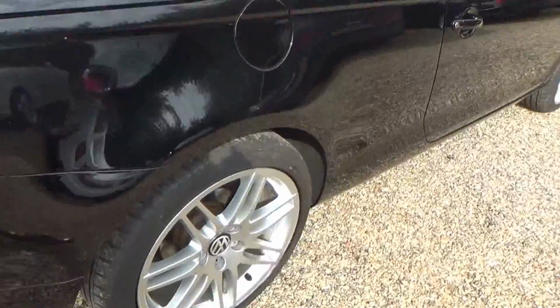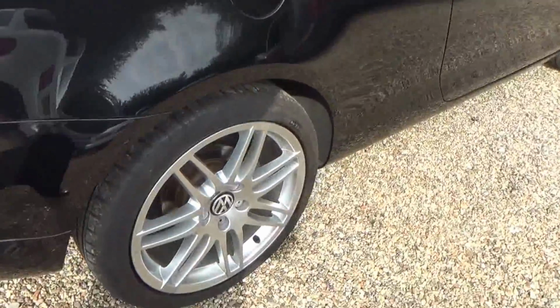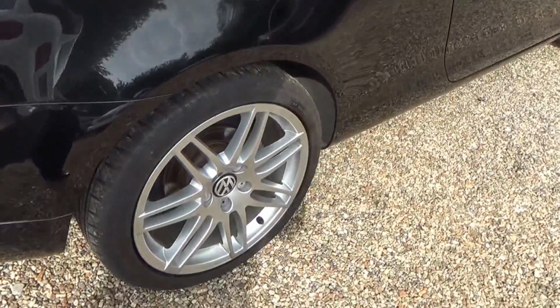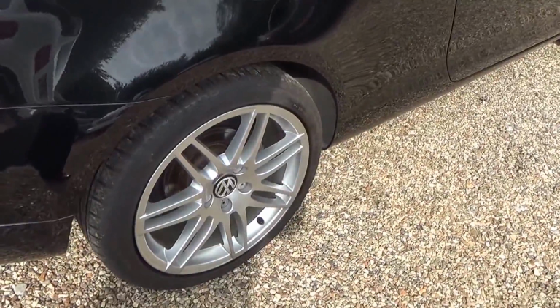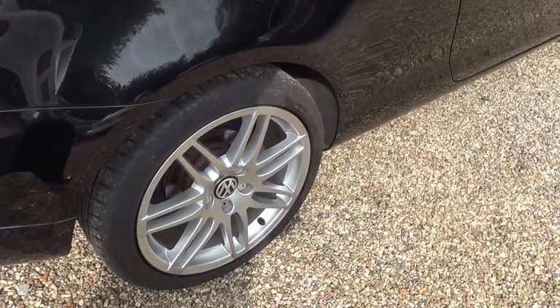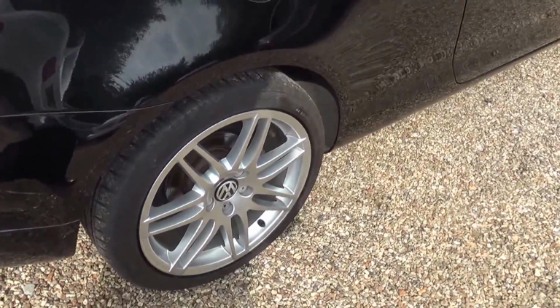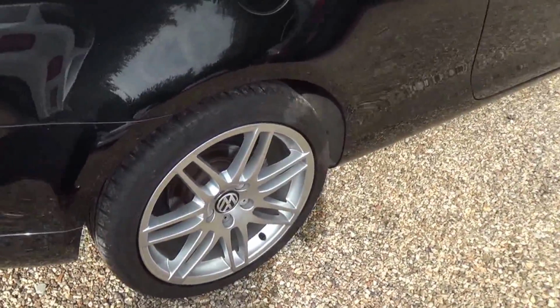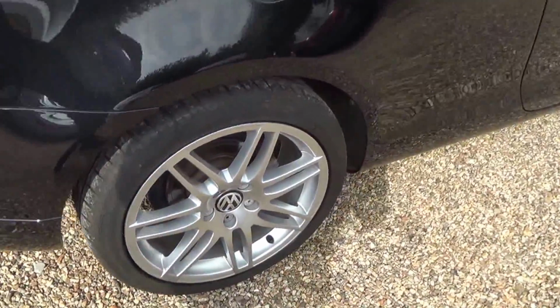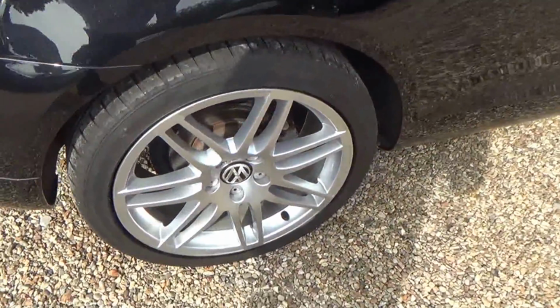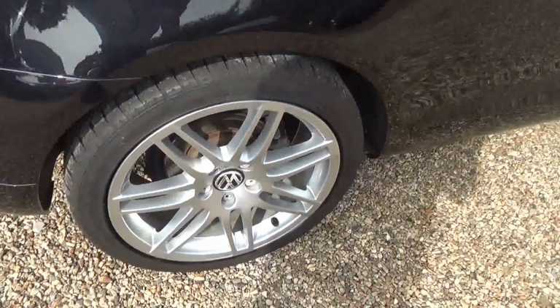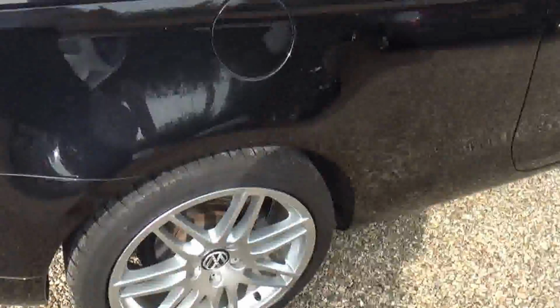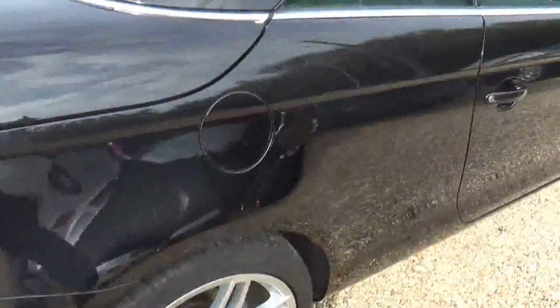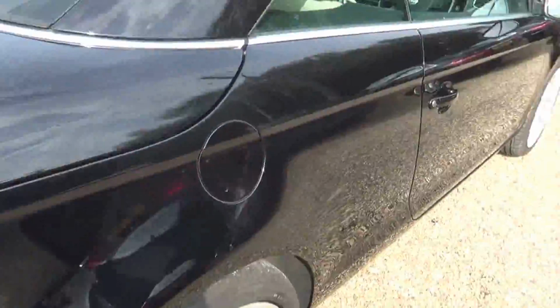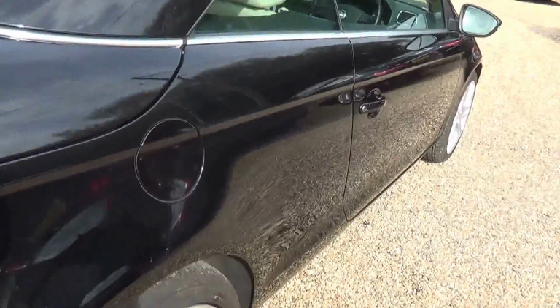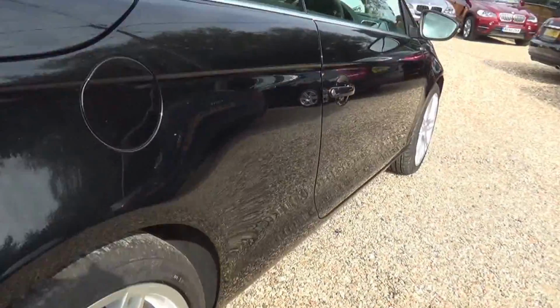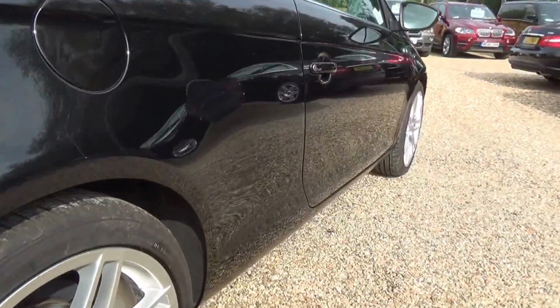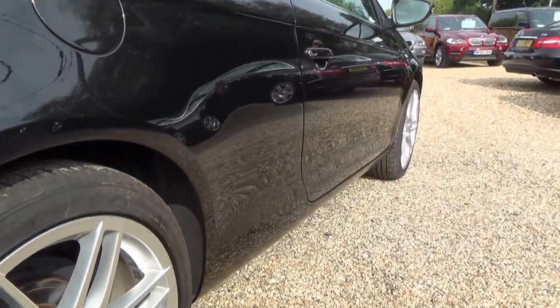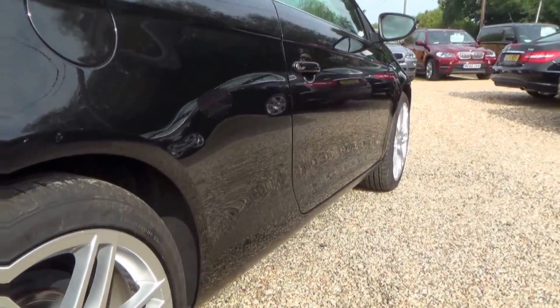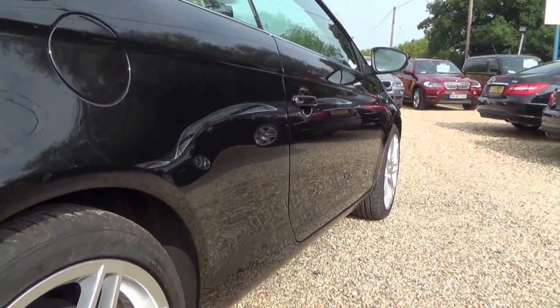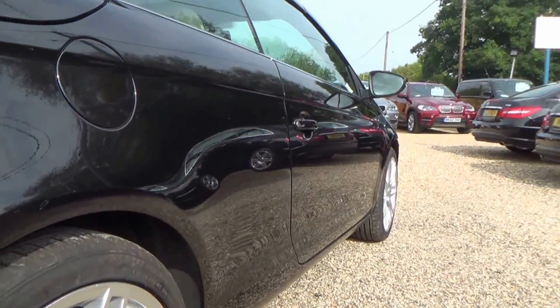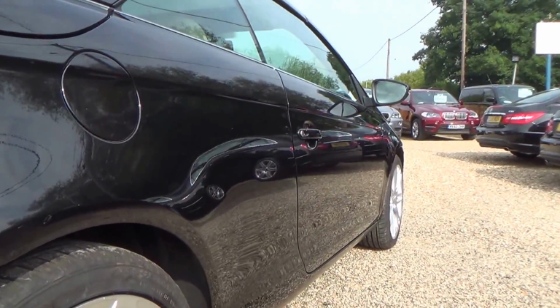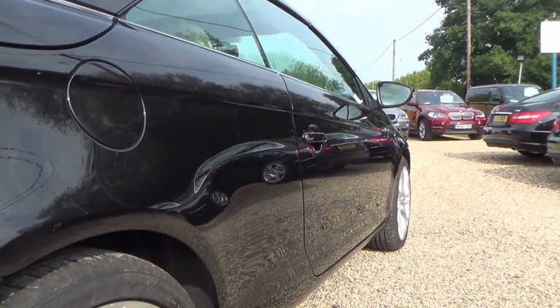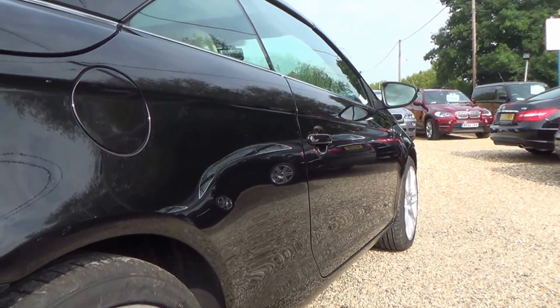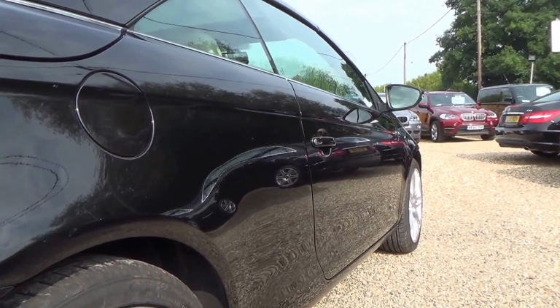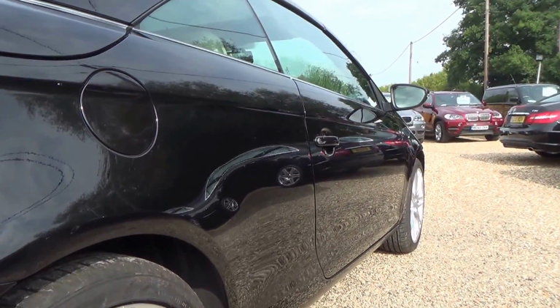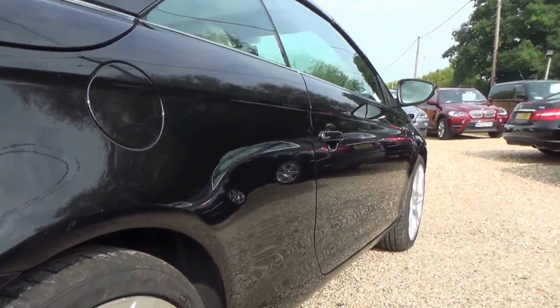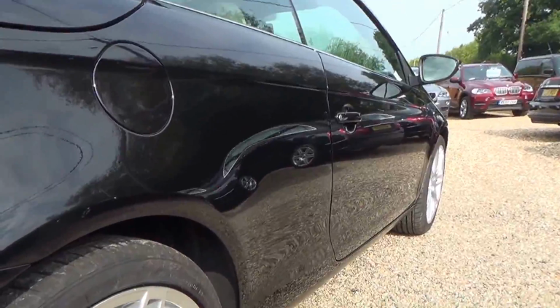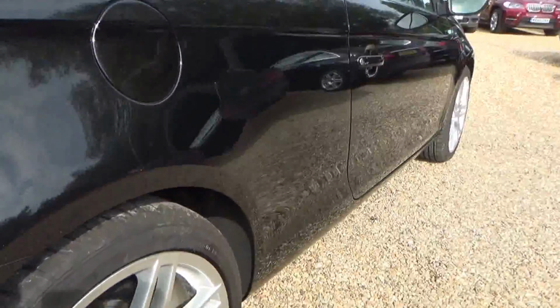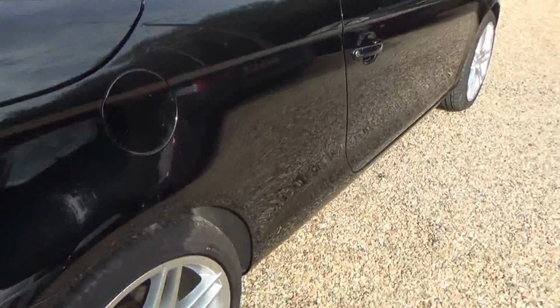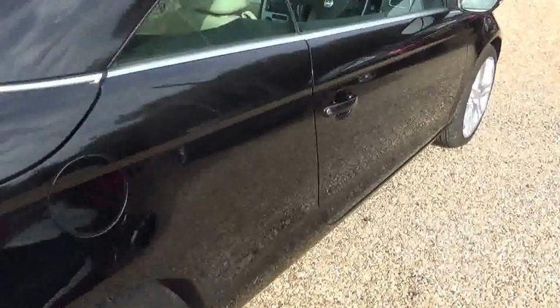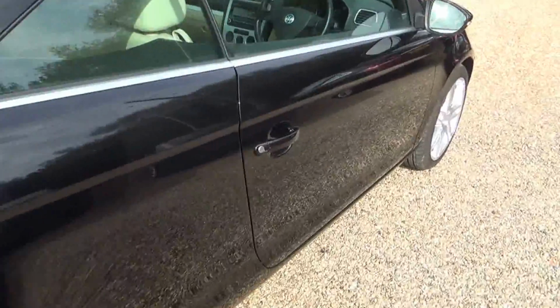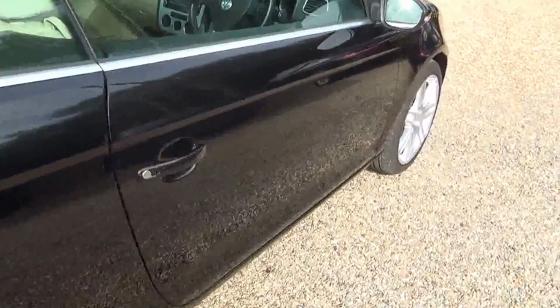Quick look down there - that's the driver's side rear wheel. Now we're going to pan down the driver's side again, so this is where we're looking for any car park dents or anything, but nothing to report.